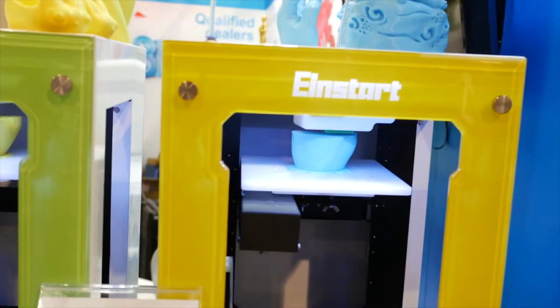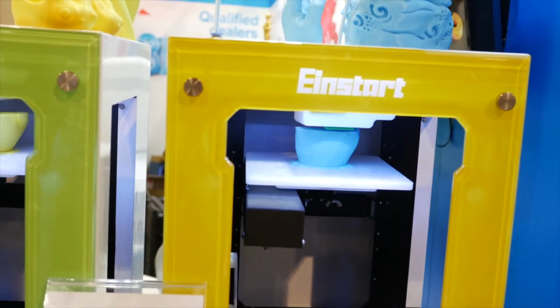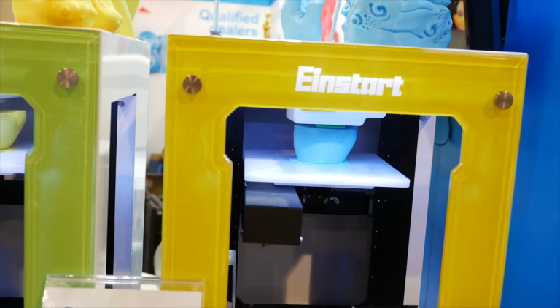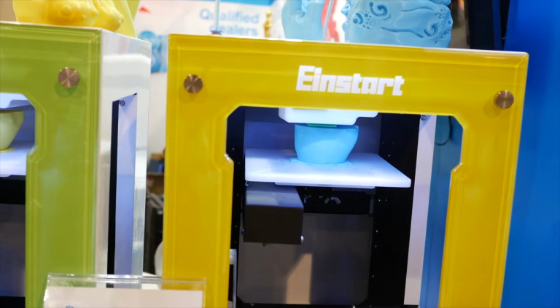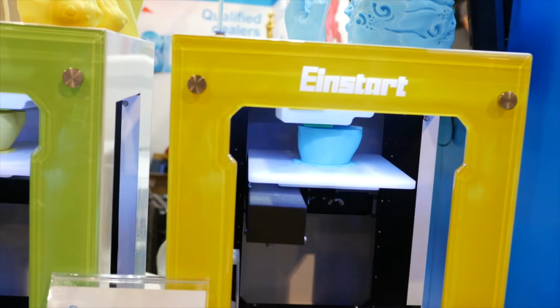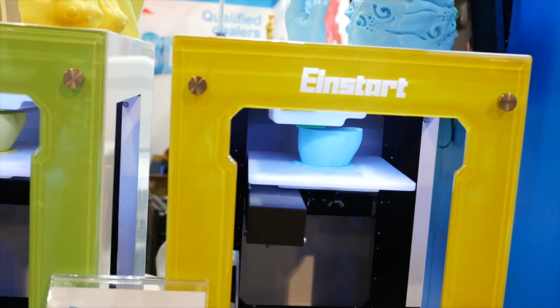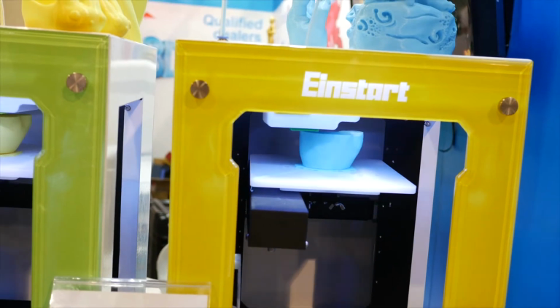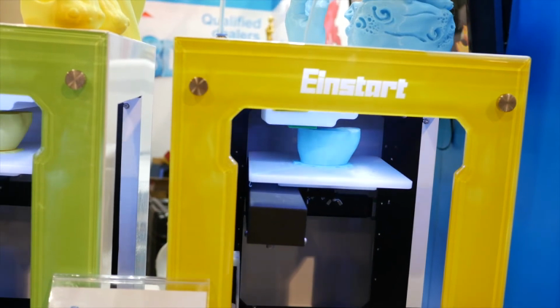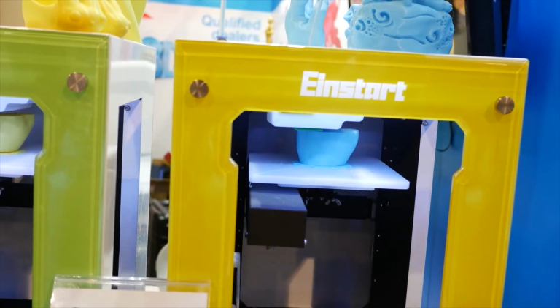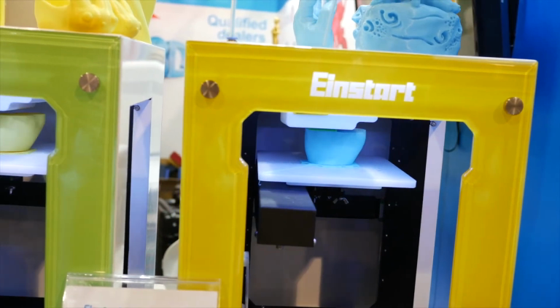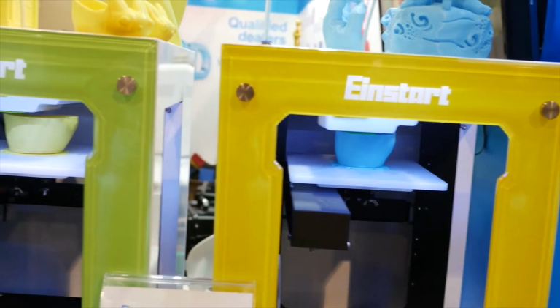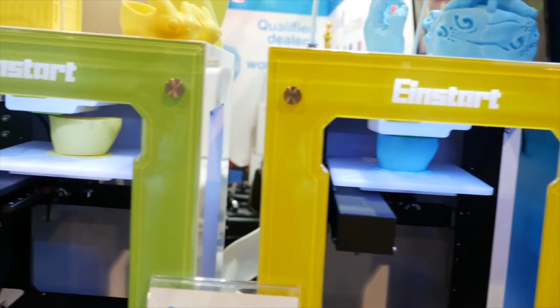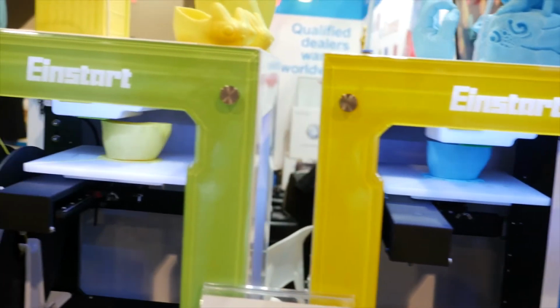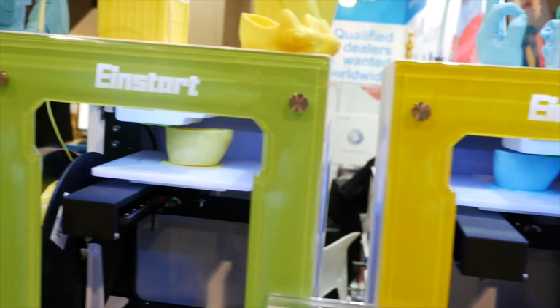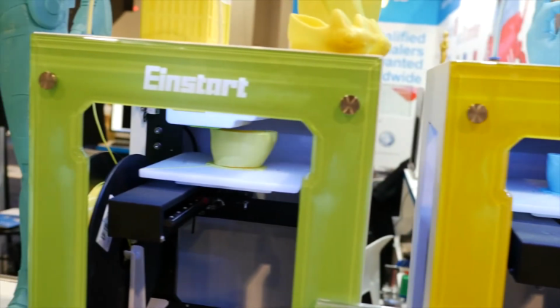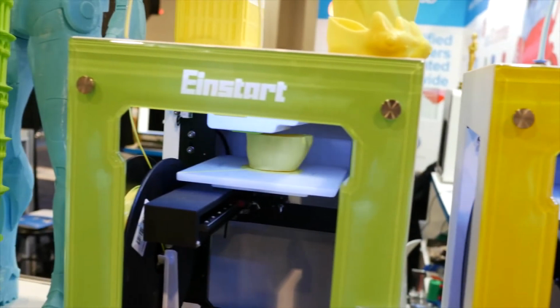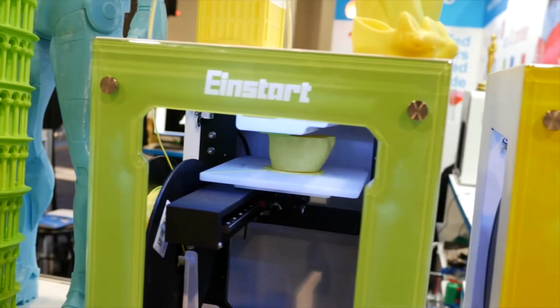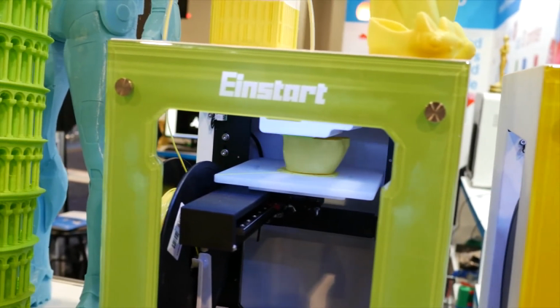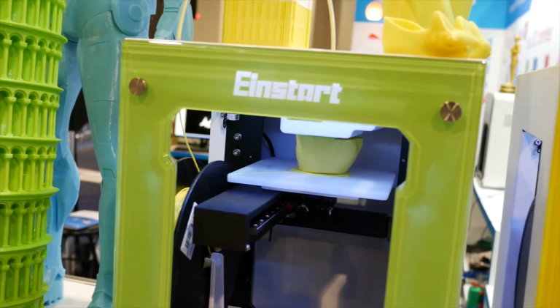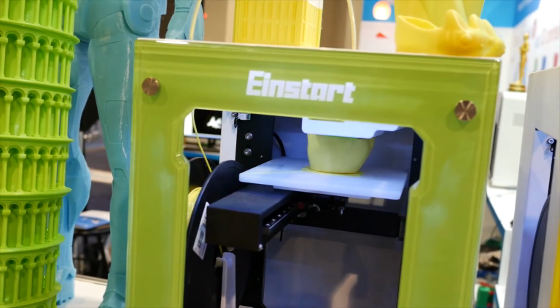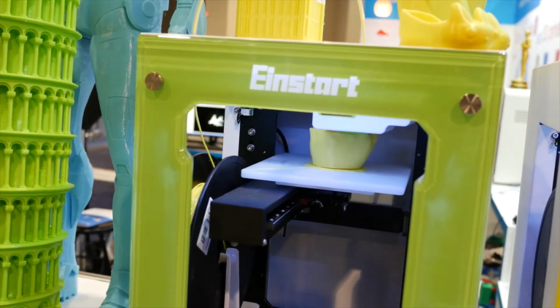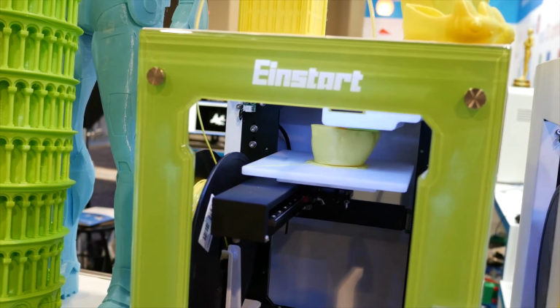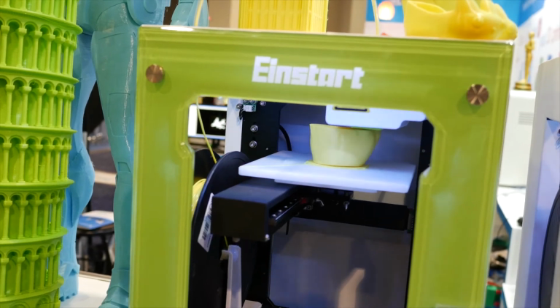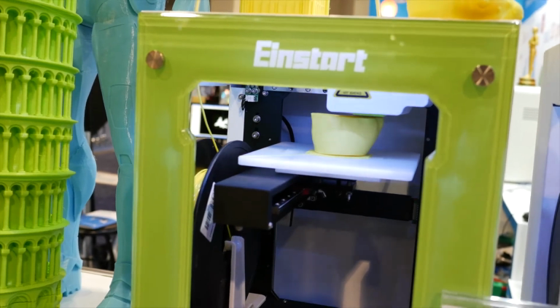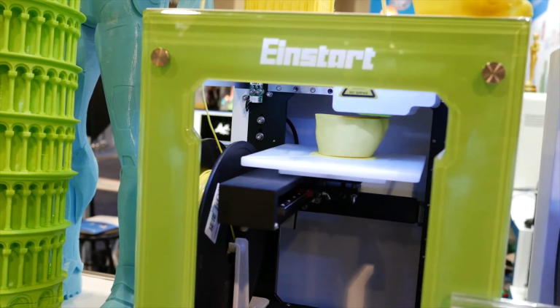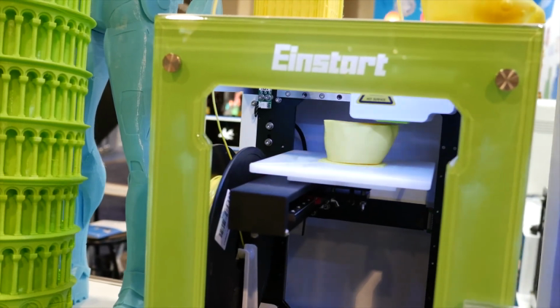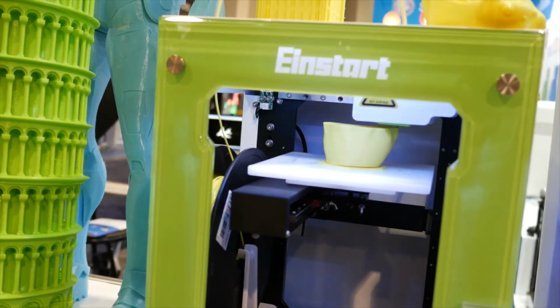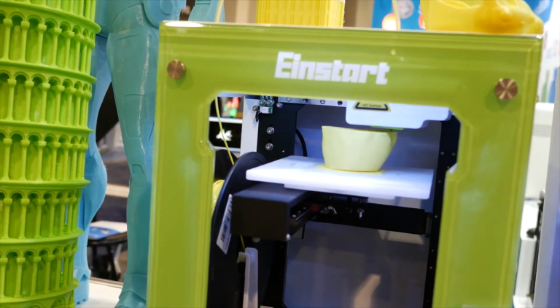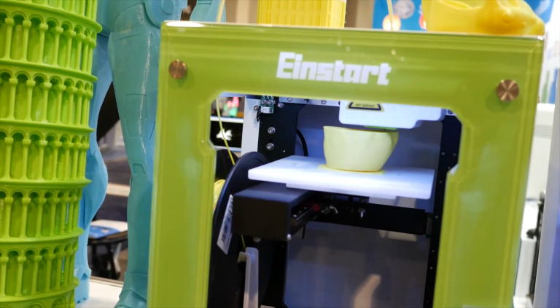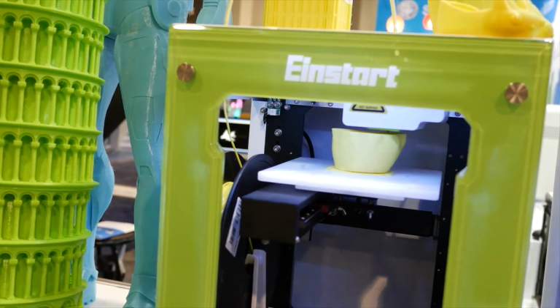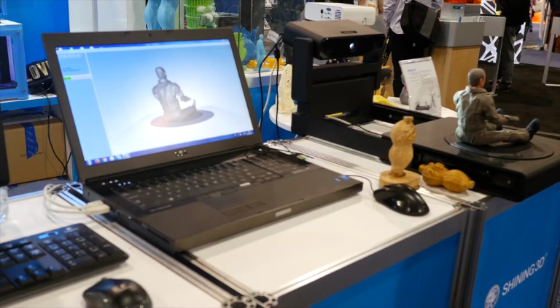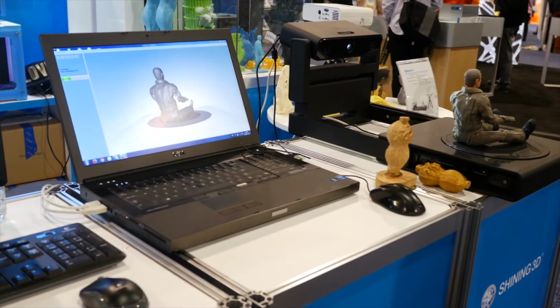There are very few technologies that can fundamentally change our lives, but 3D printing might be one of them. So unsurprisingly, there were dozens of 3D printers vying for our attention at CES this year.